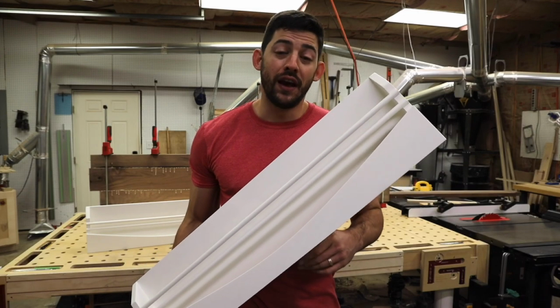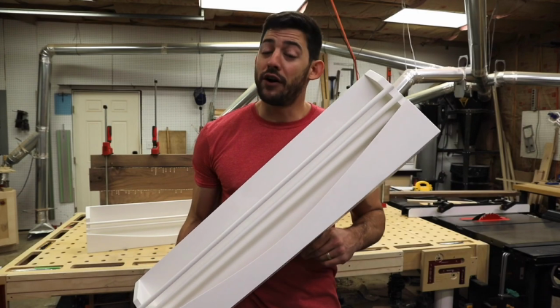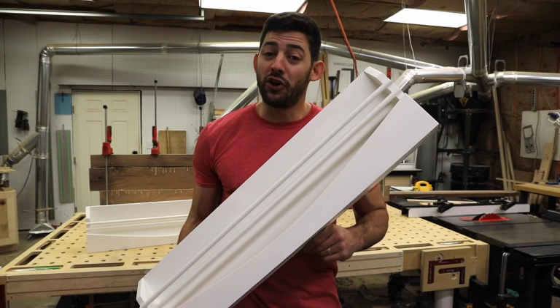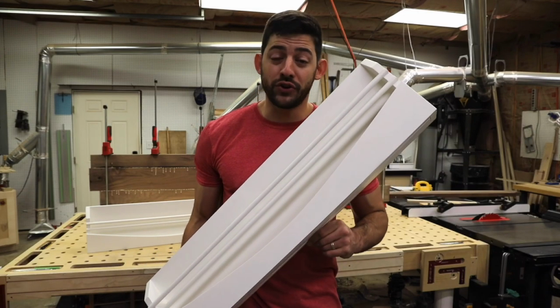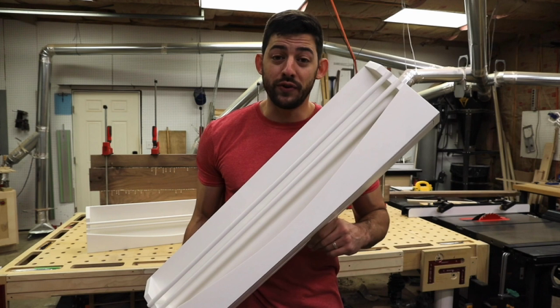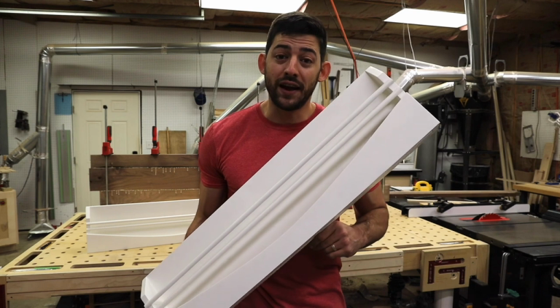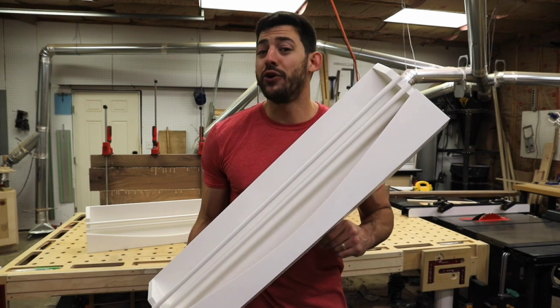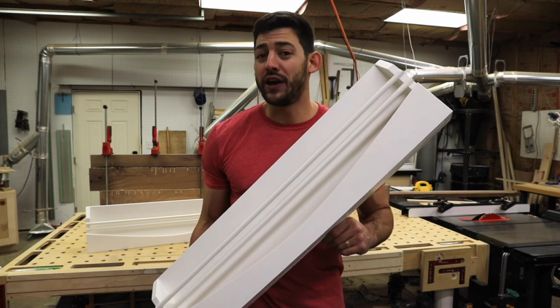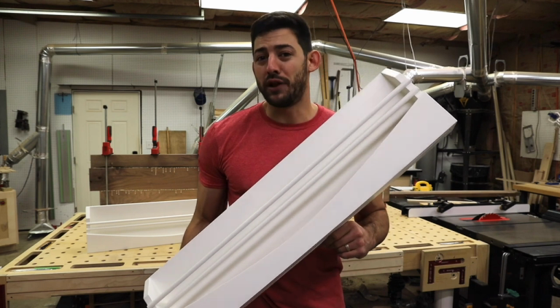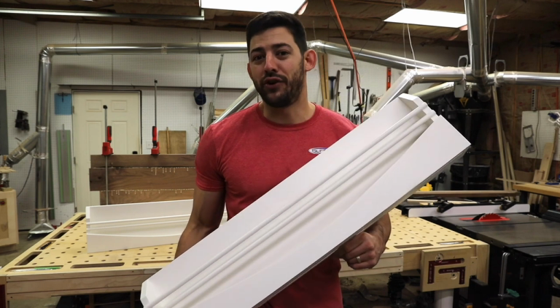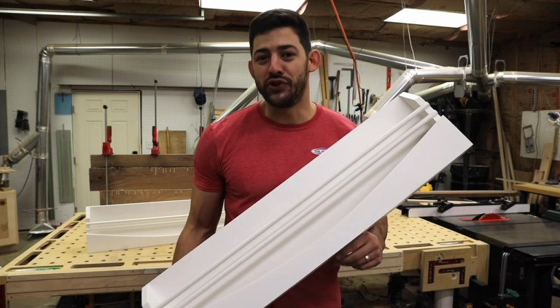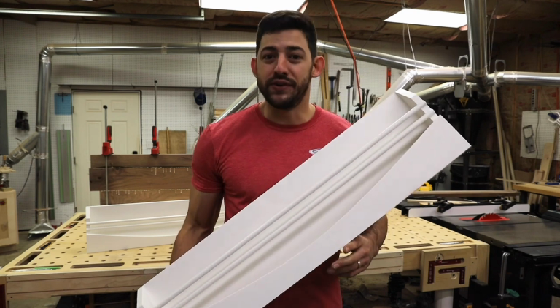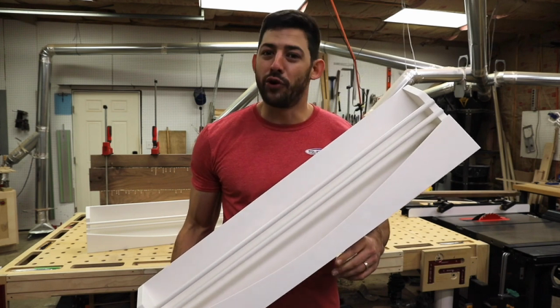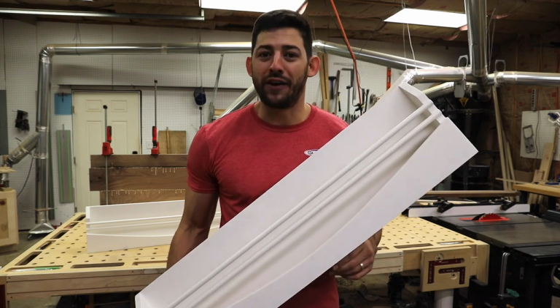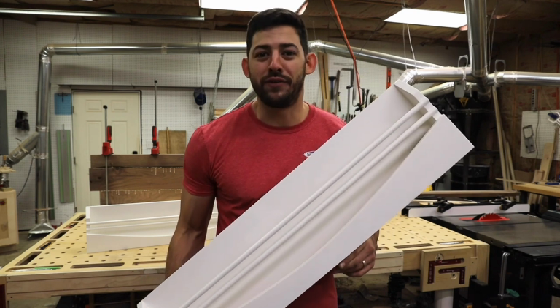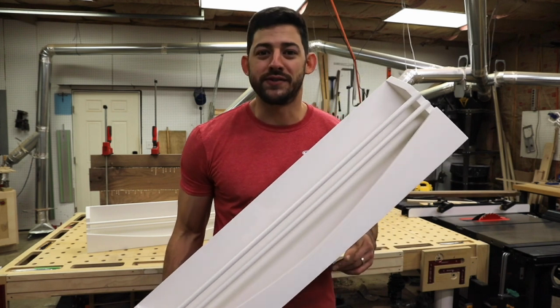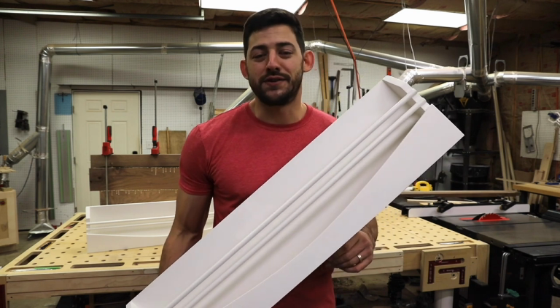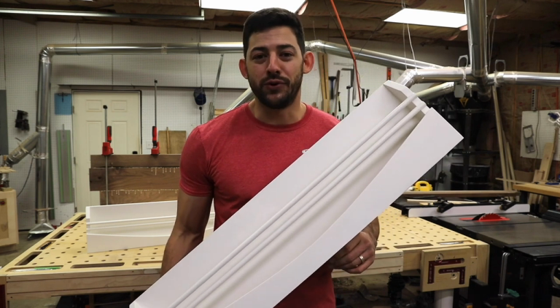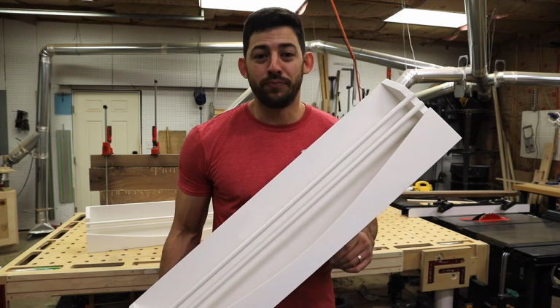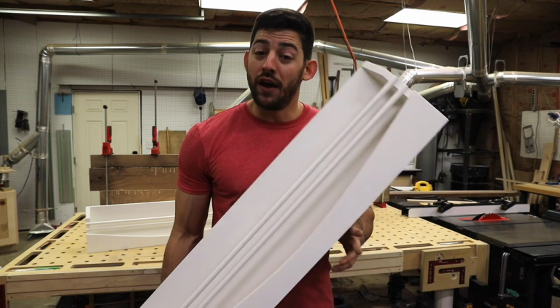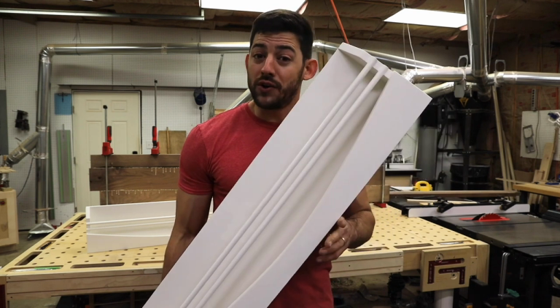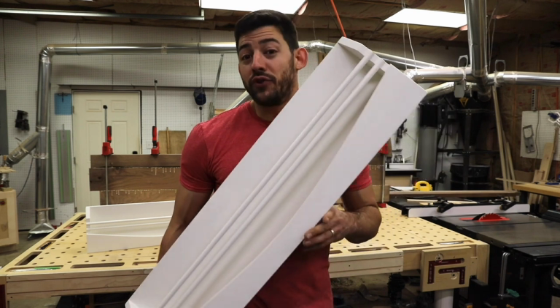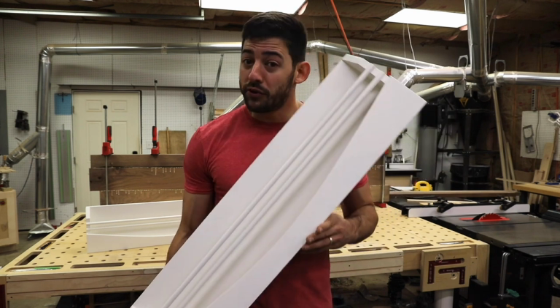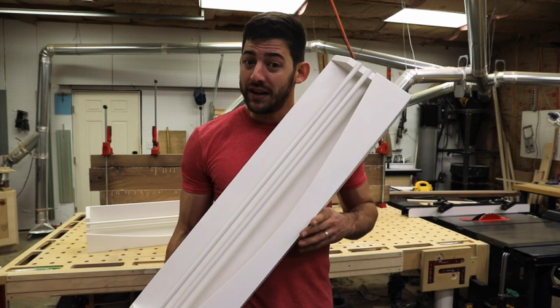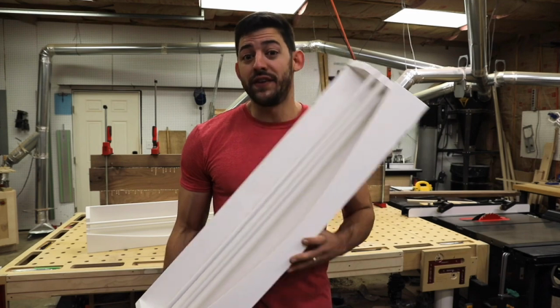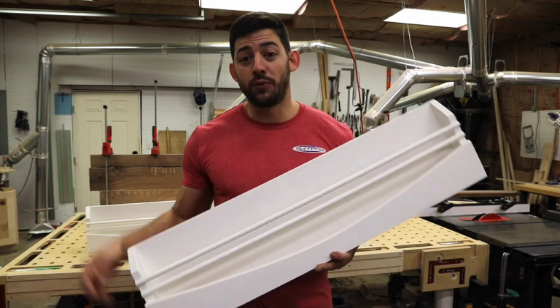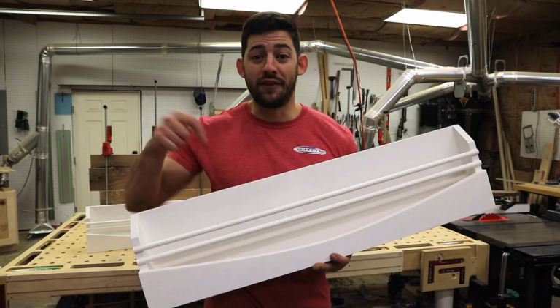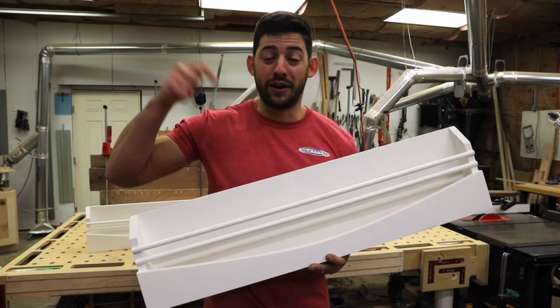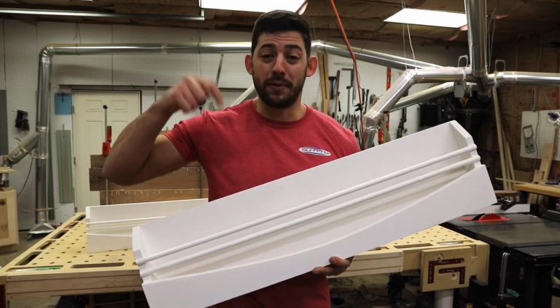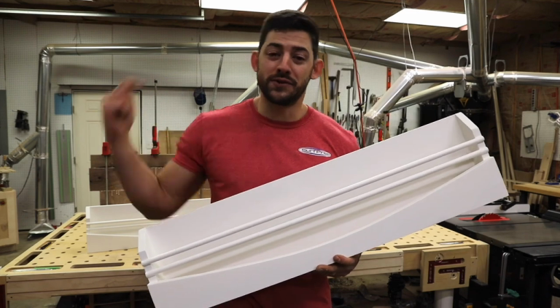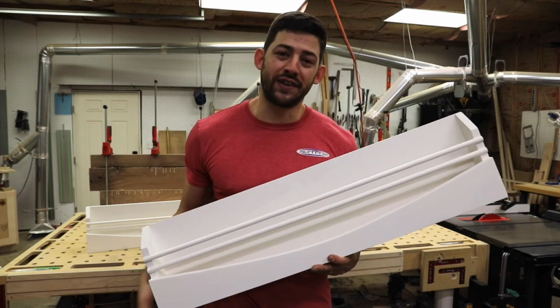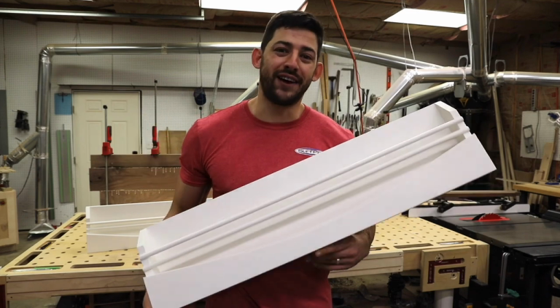If you're not following, make sure you do that and hit that notification bell up here on YouTube so you can get notified when we make videos like this in the future. Also, if you're looking for plans on this, we're going to have them down in the bio so check that out.